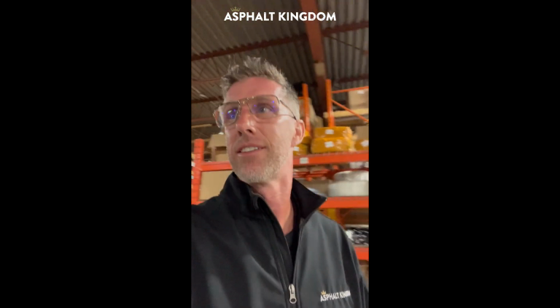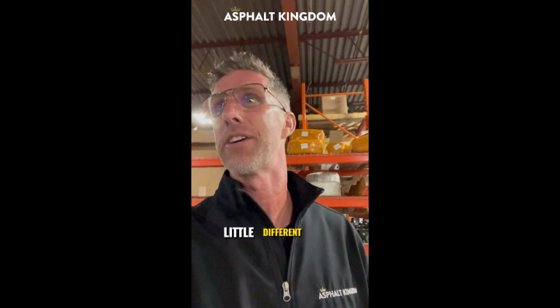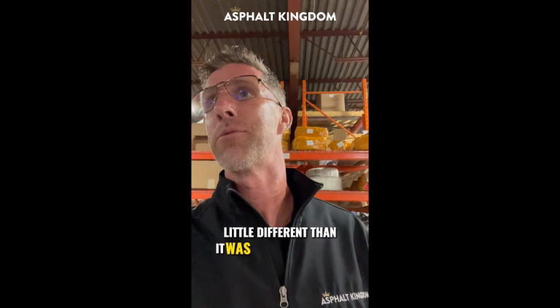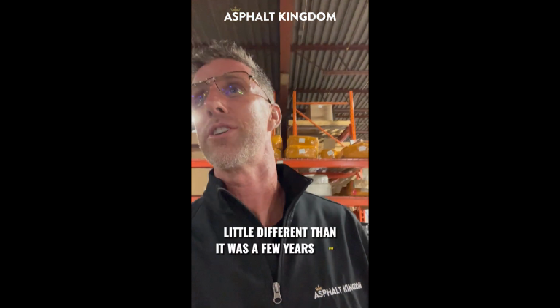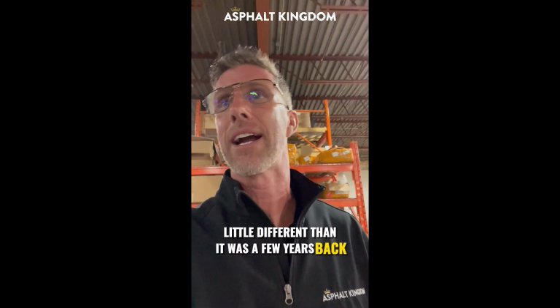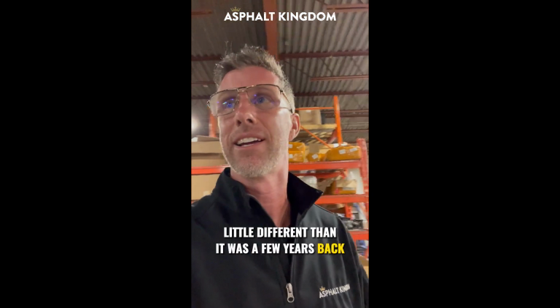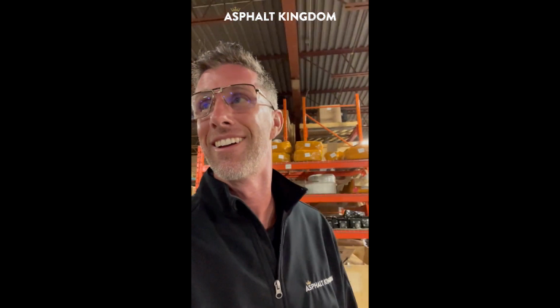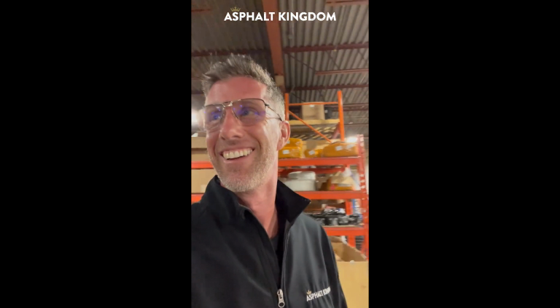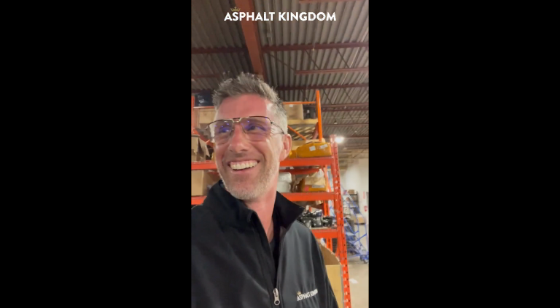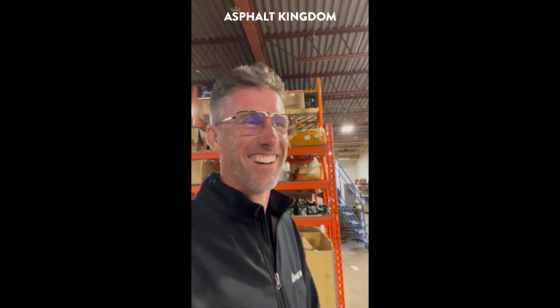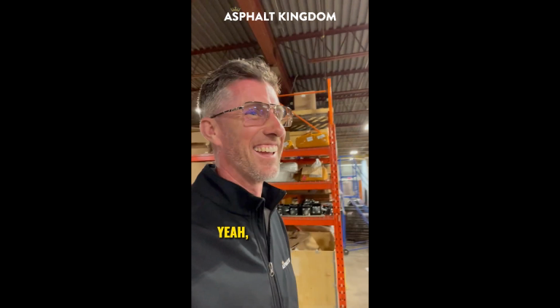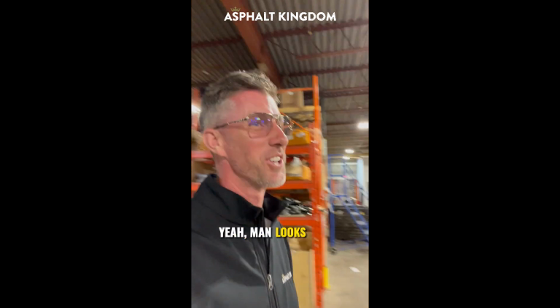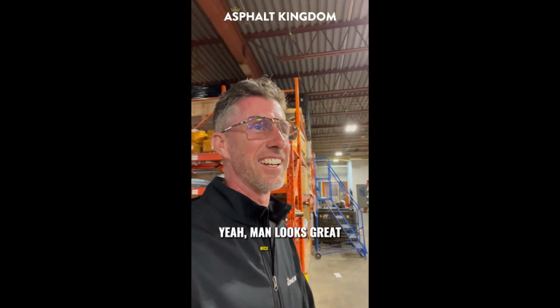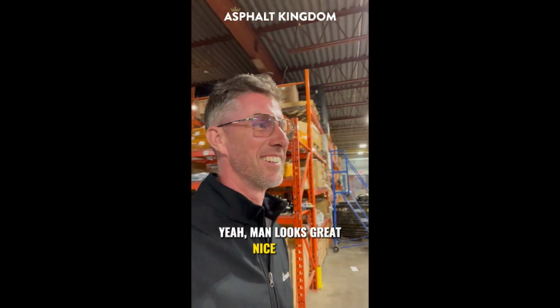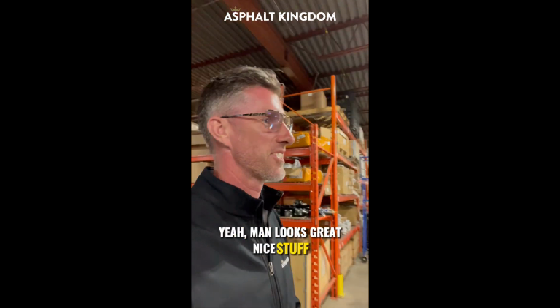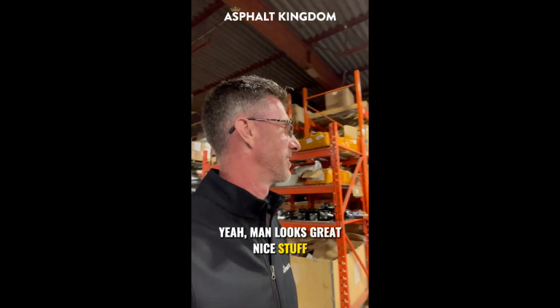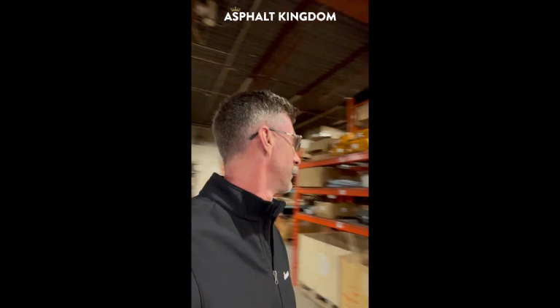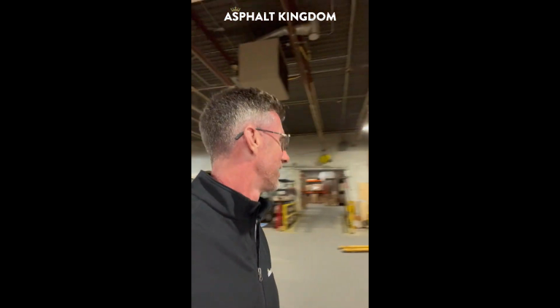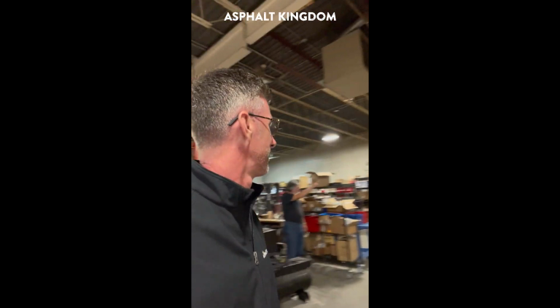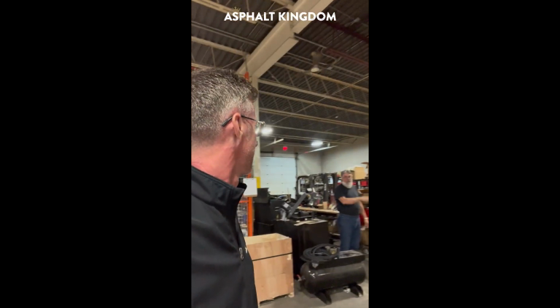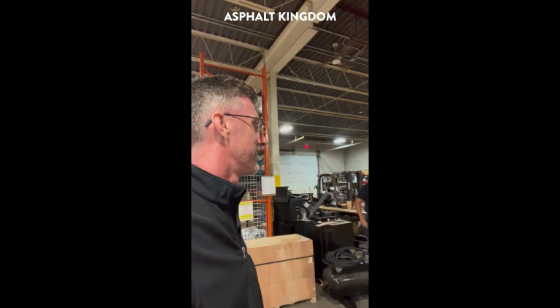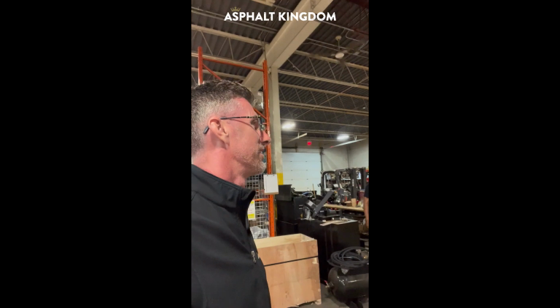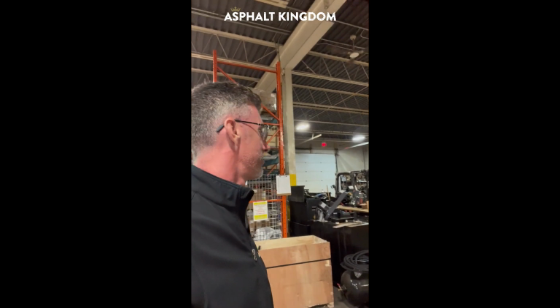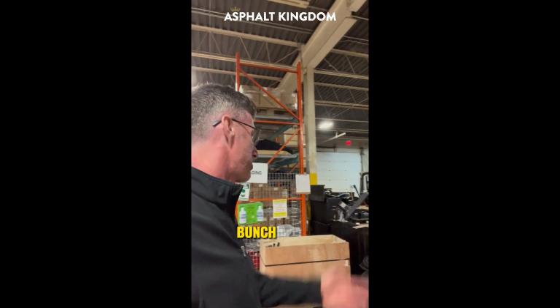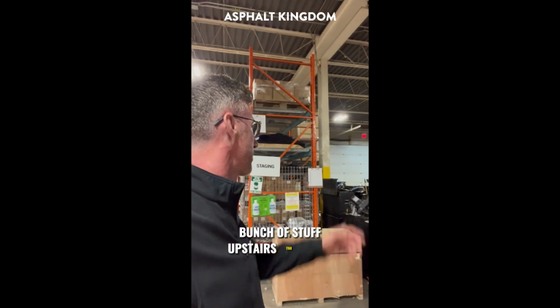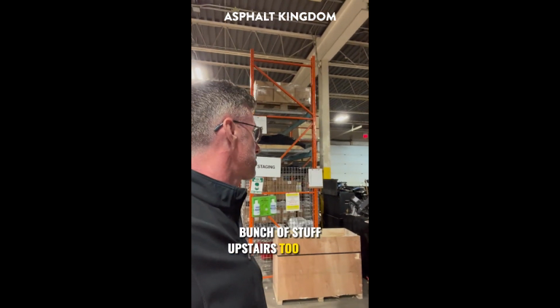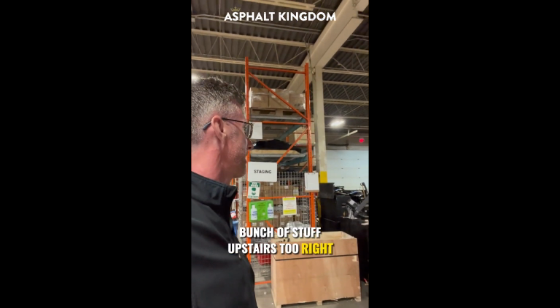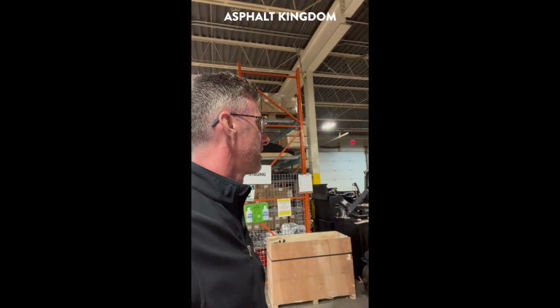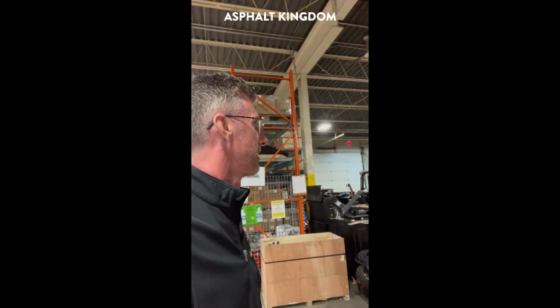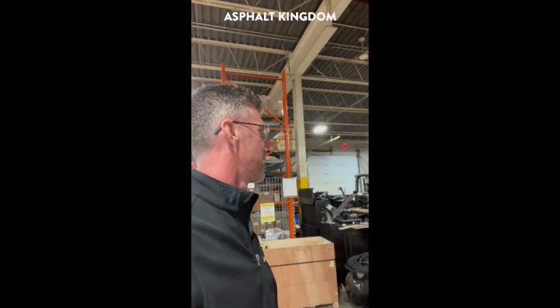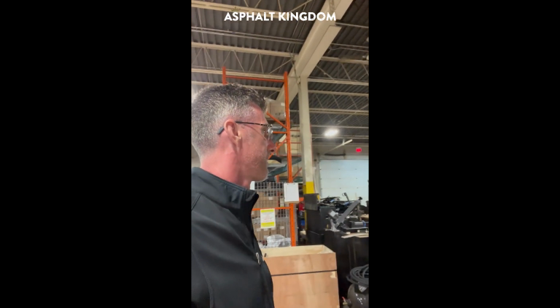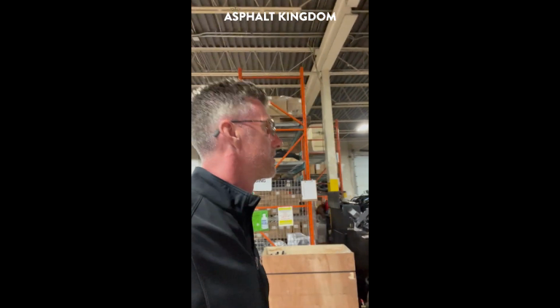A little different than it was a few years back, eh? You can see a difference — looks great, nice stuff. And then we've got a warehouse upstairs. Bunch of stuff upstairs too — a lot of our finished goods go up there.